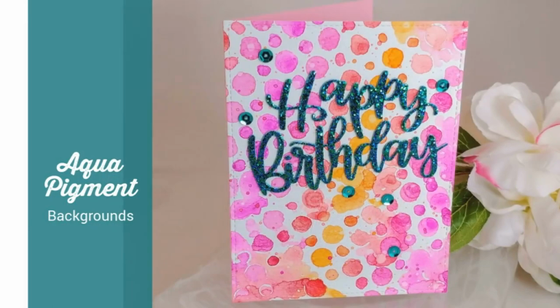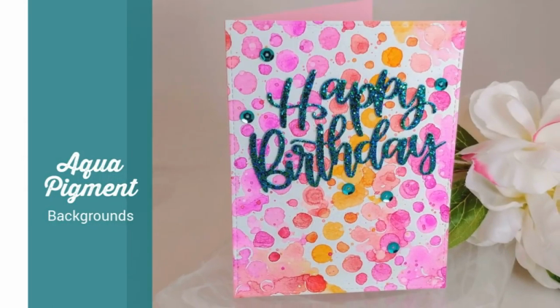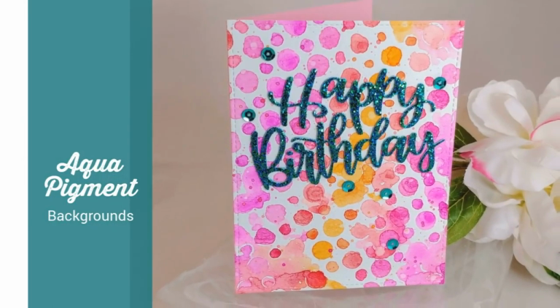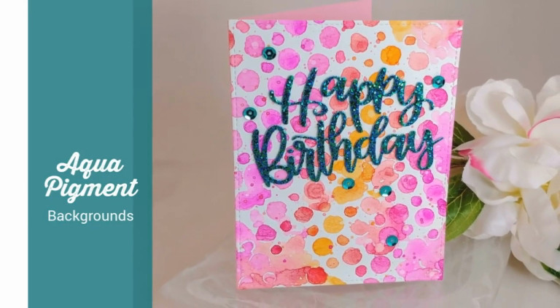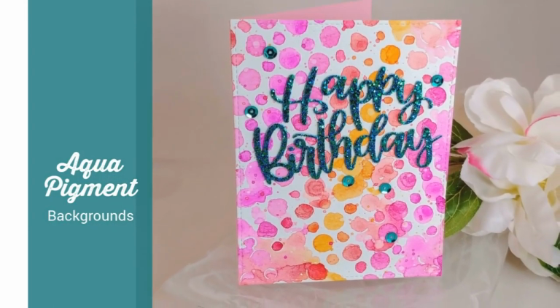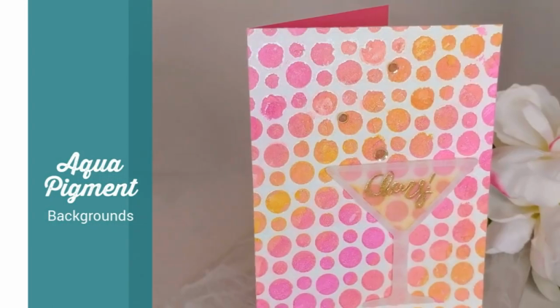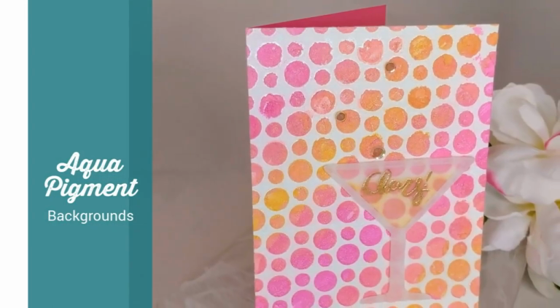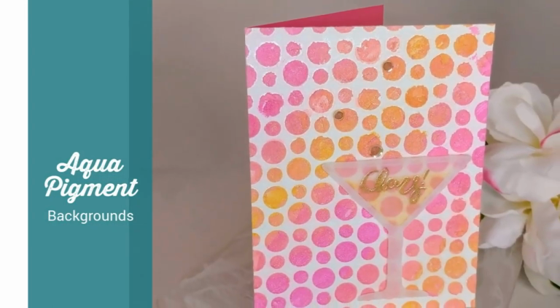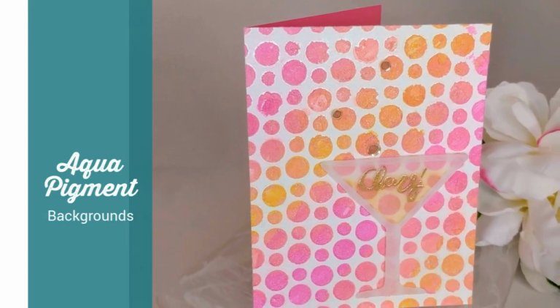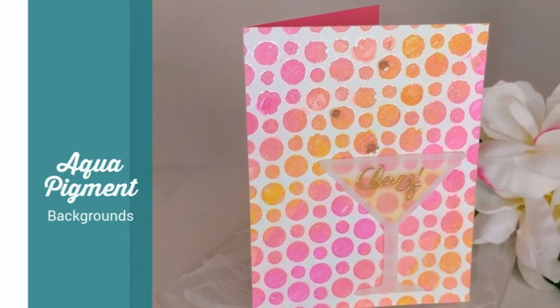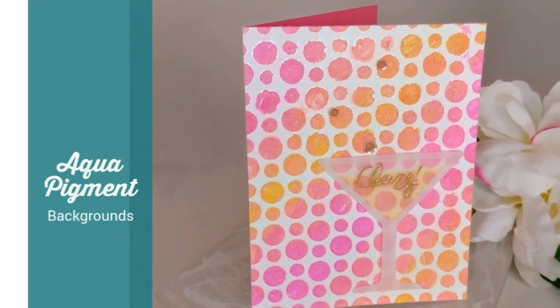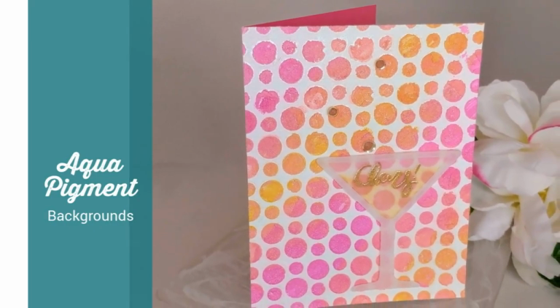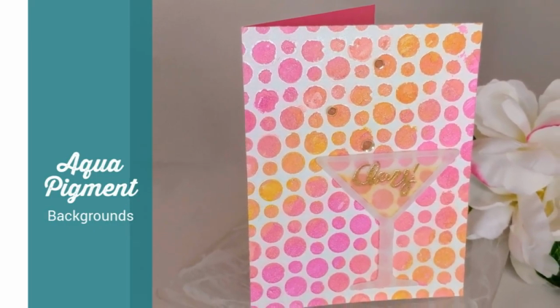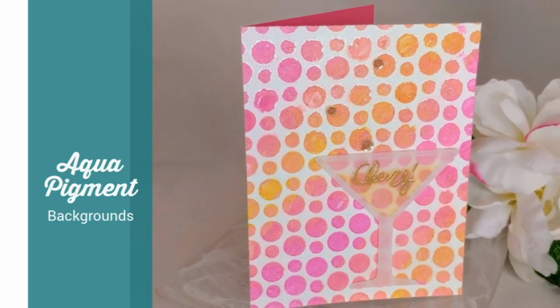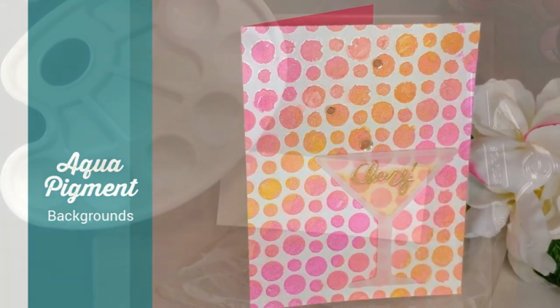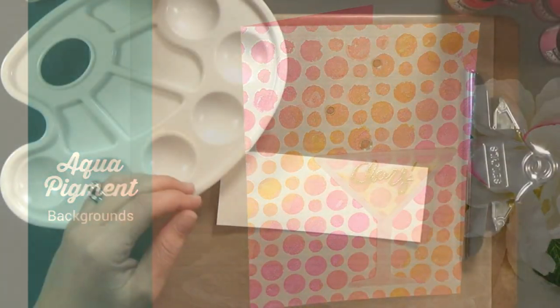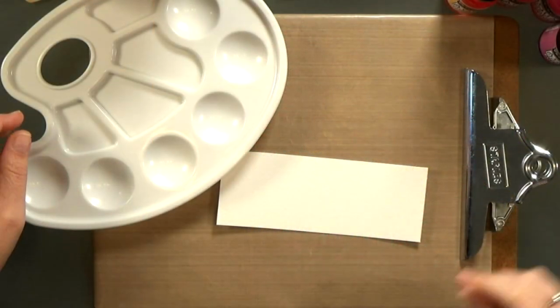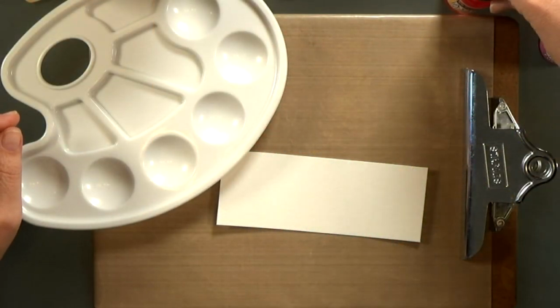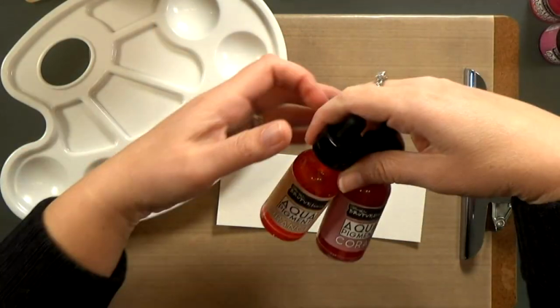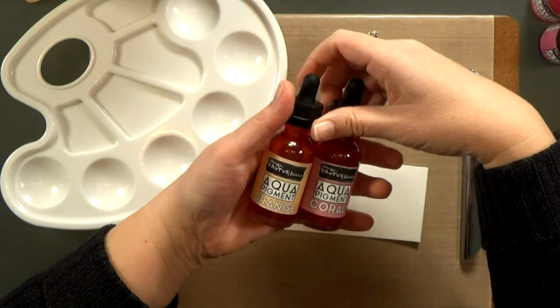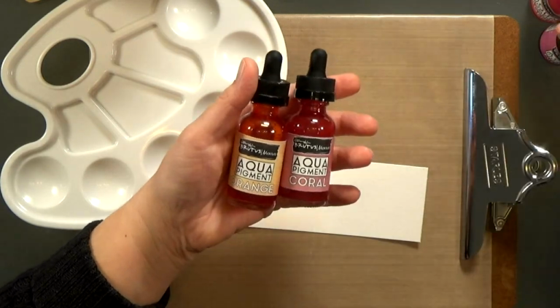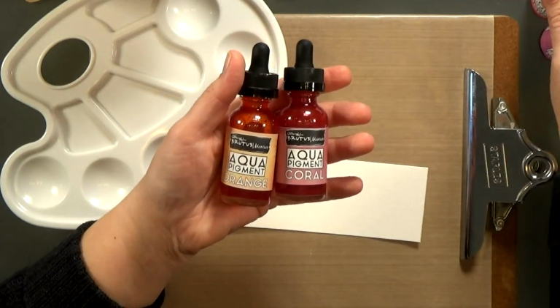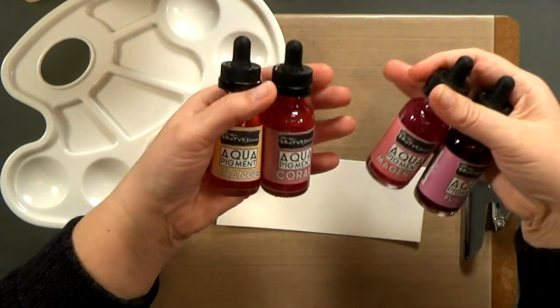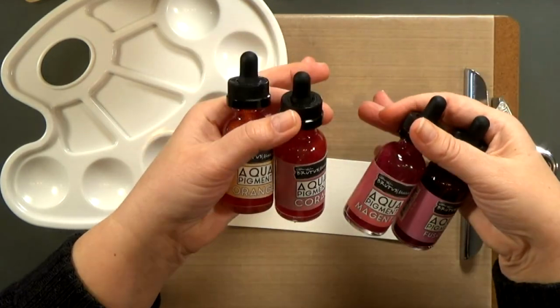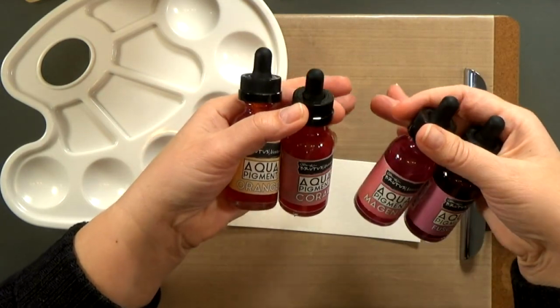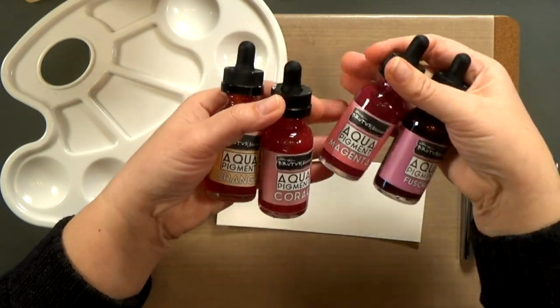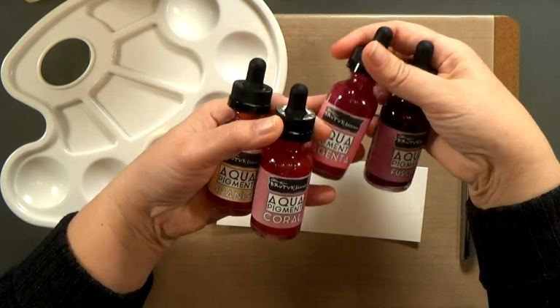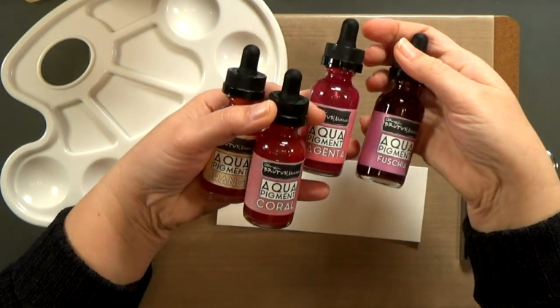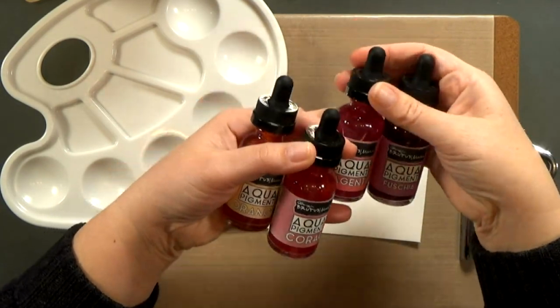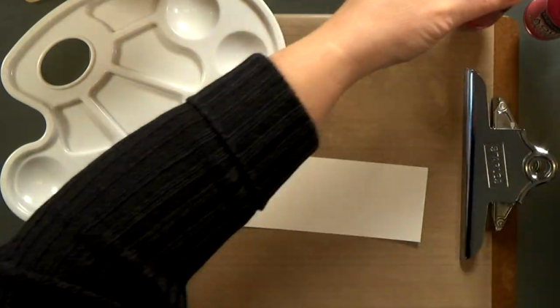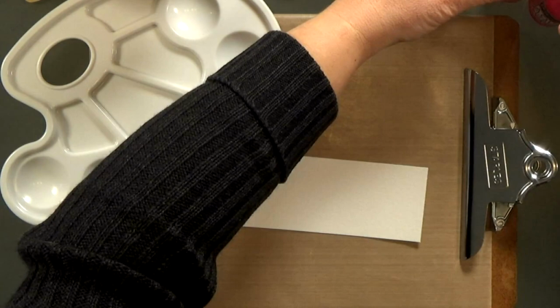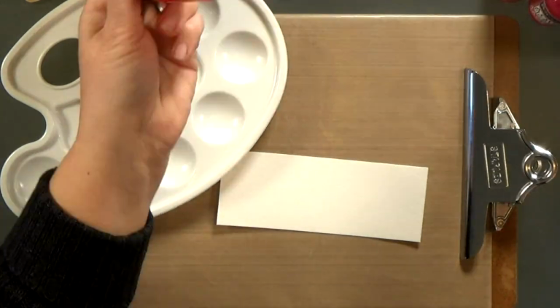All of them use aqua pigments. These are liquid watercolors from Brutus Monroe. This is the first time I've played with liquid watercolors and I have to tell you it's a lot of fun. I grabbed four different colors: orange, coral, magenta, and fuchsia.